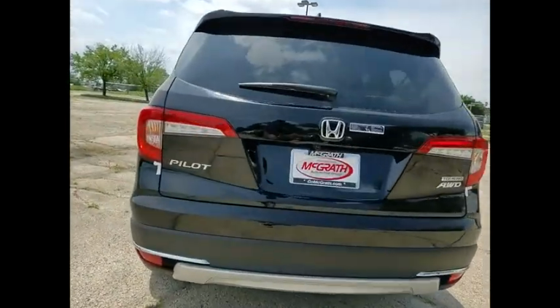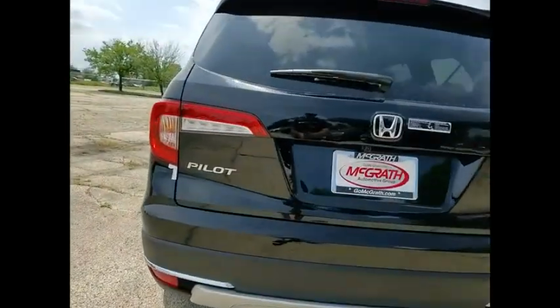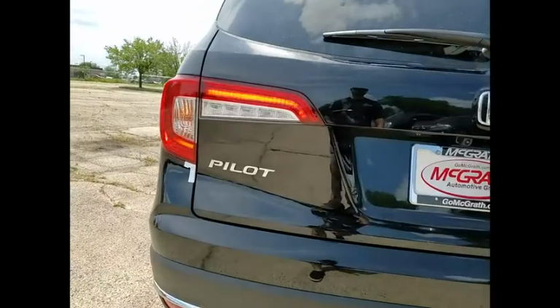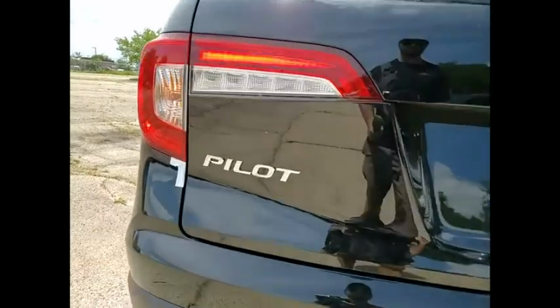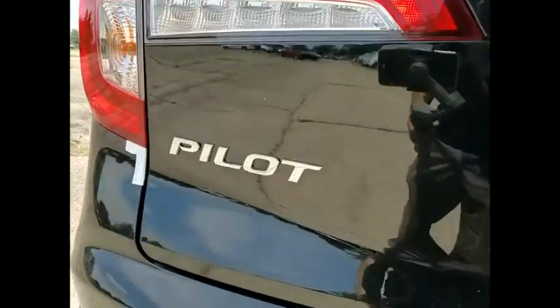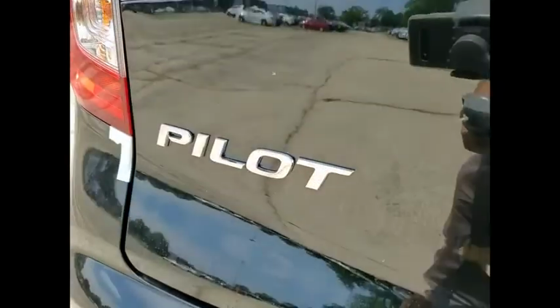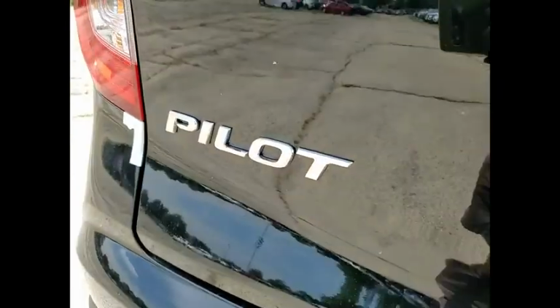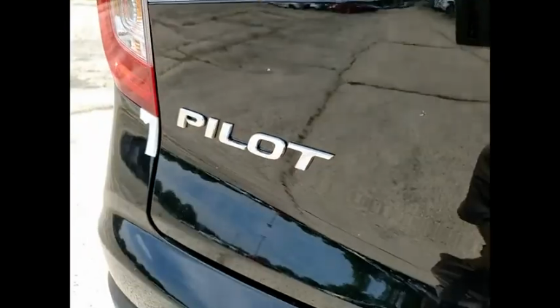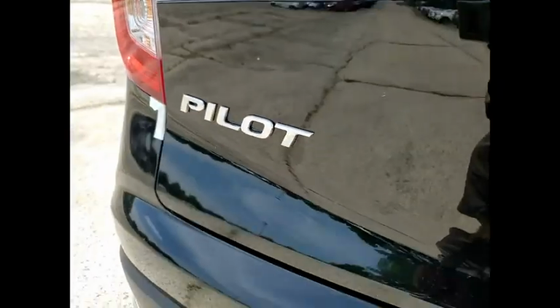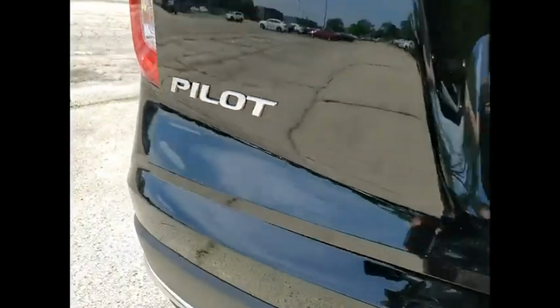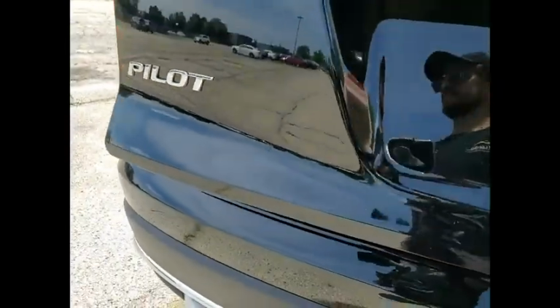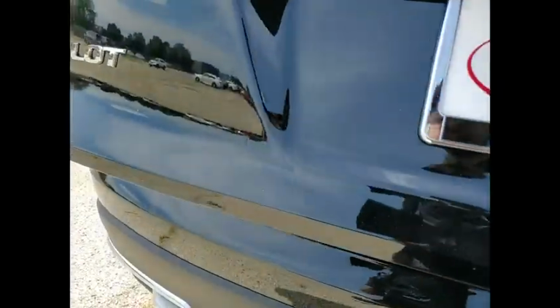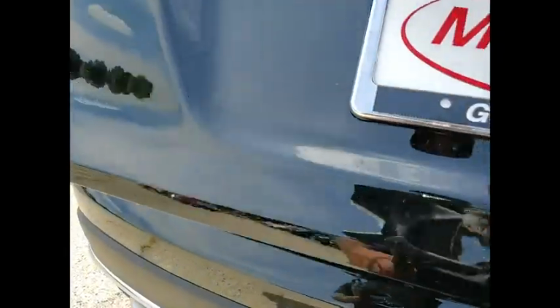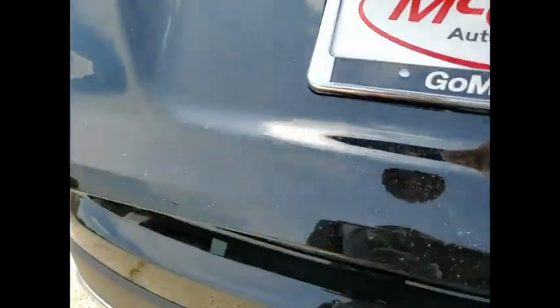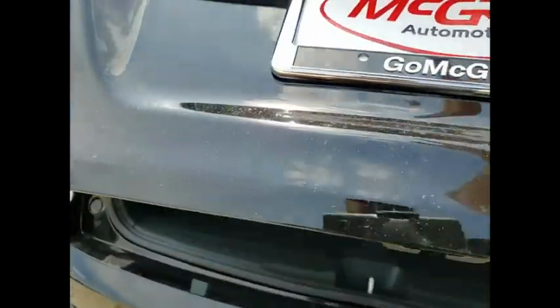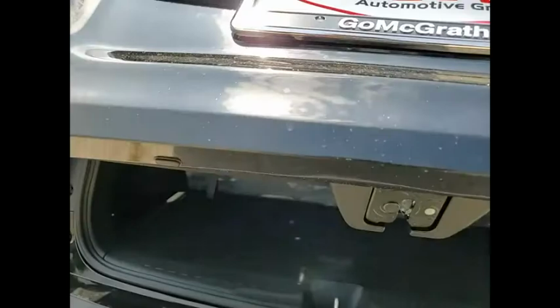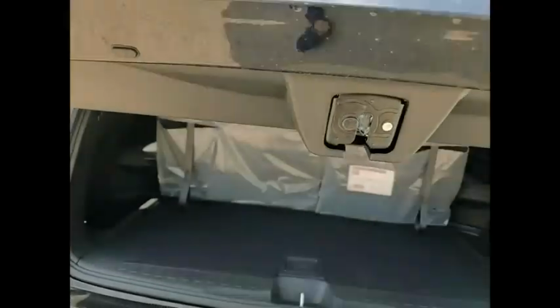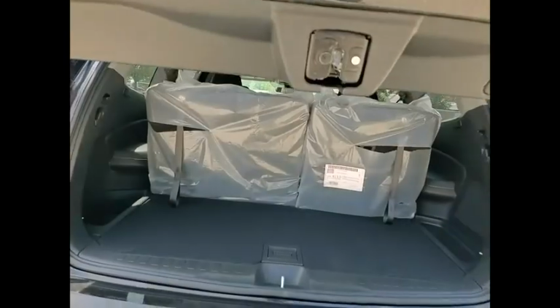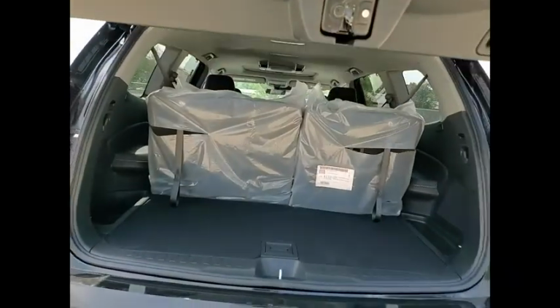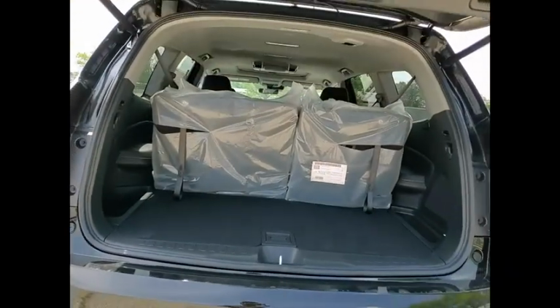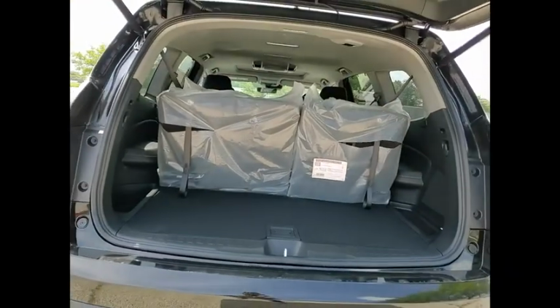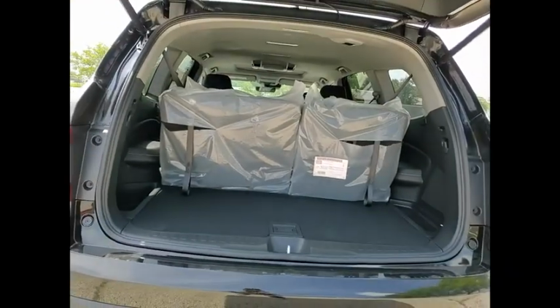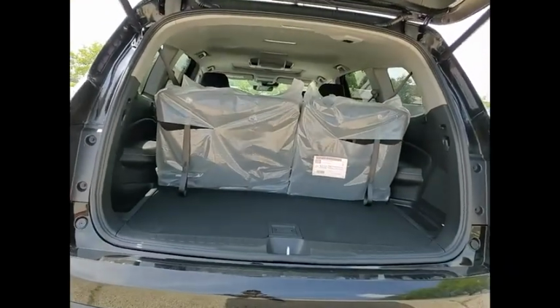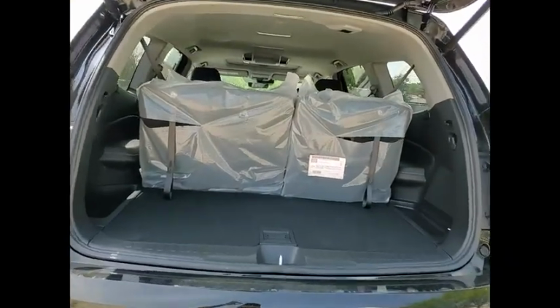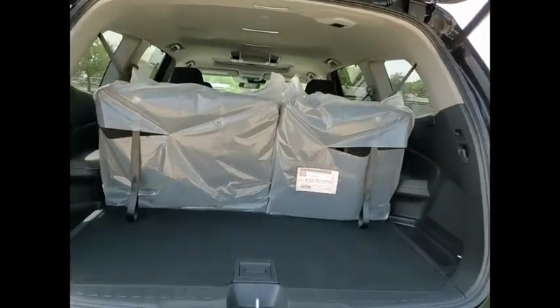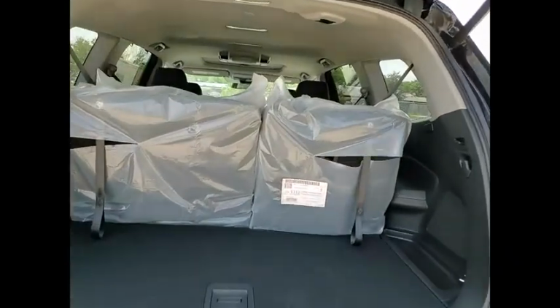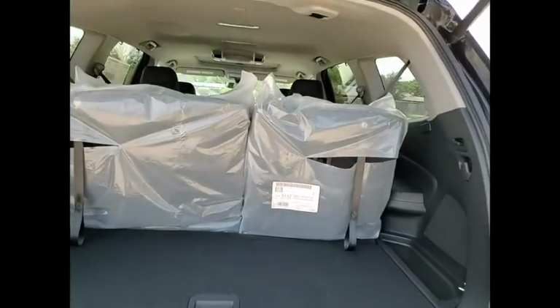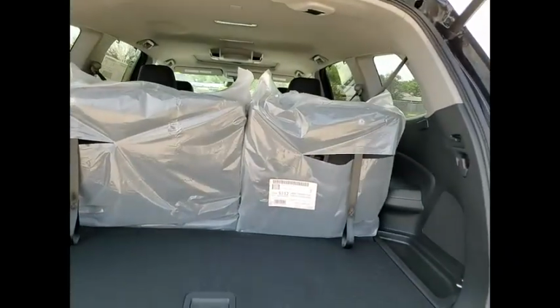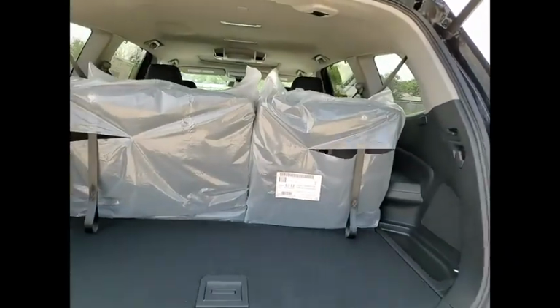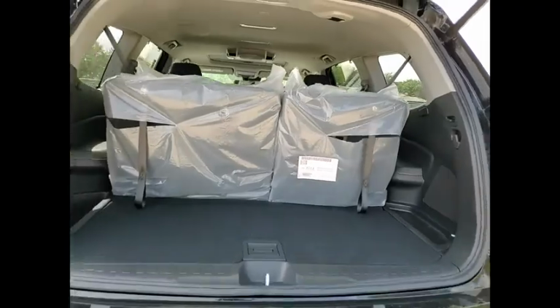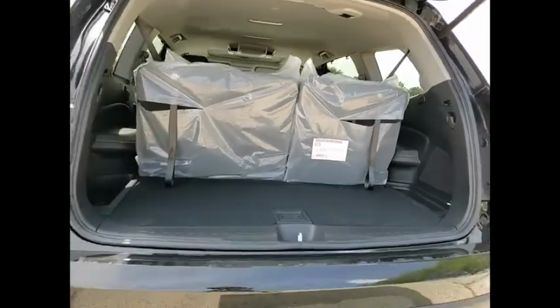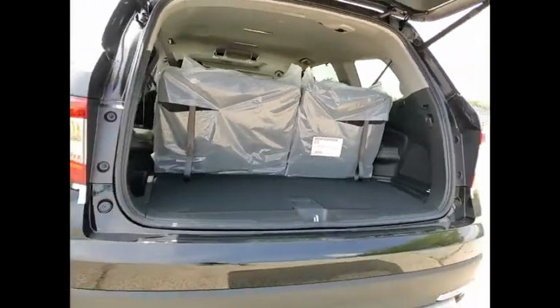Rear spoiler, remote engine start, power lift gate, brake assist, traction control. This vehicle offers reliability and good looks at a great price. So come in and take a test drive today.